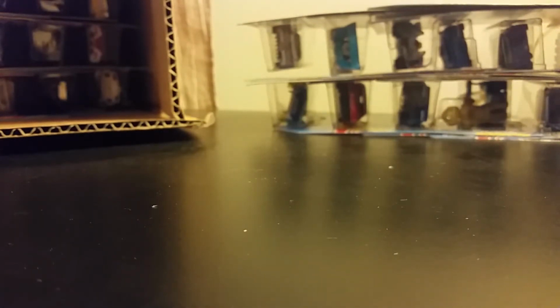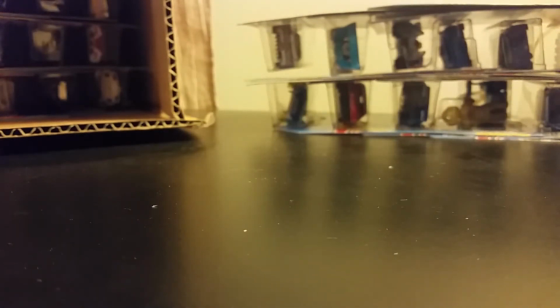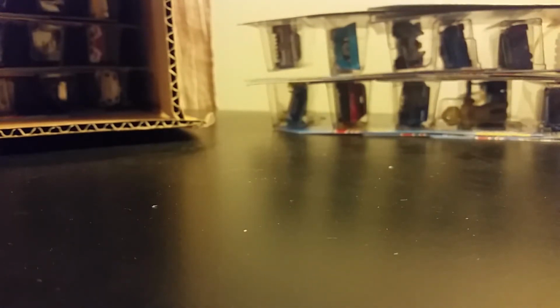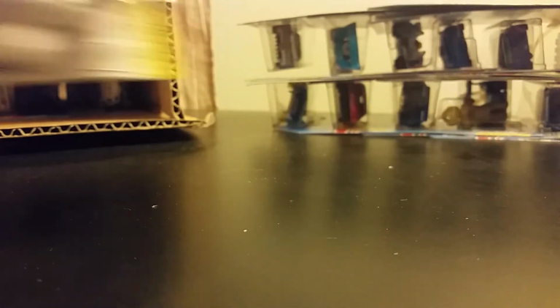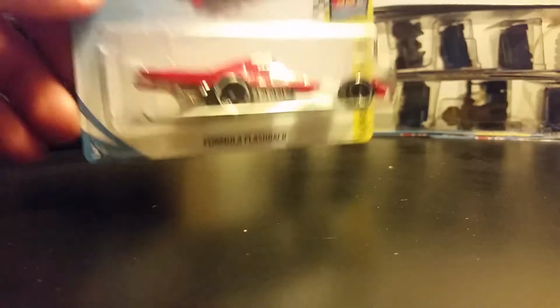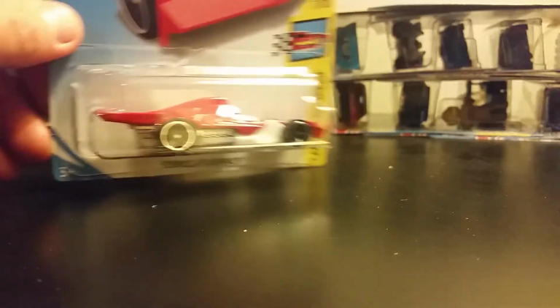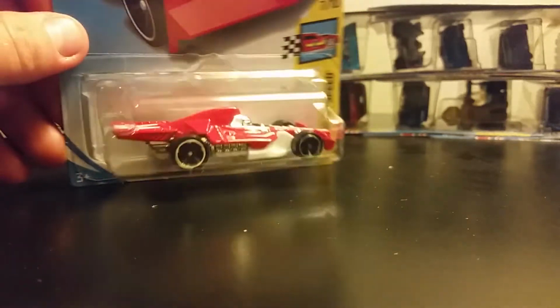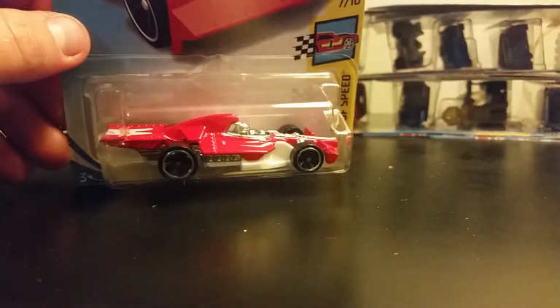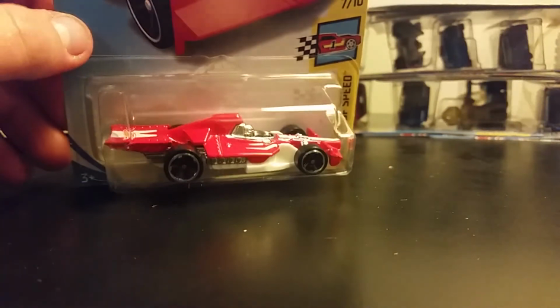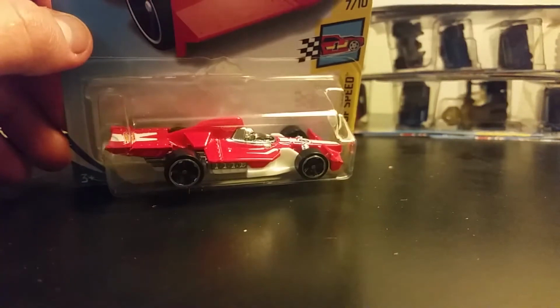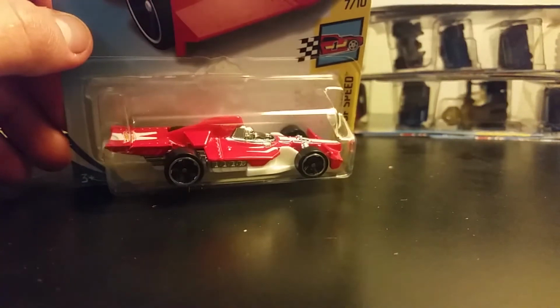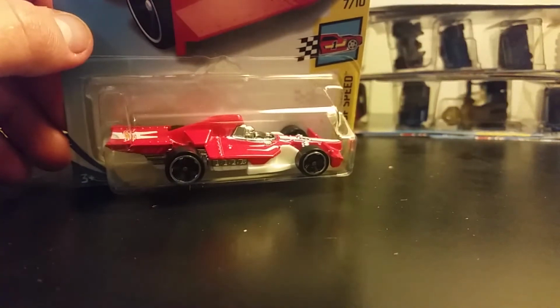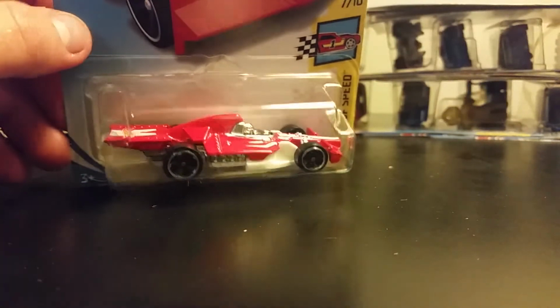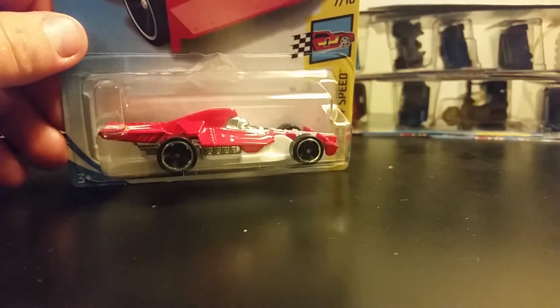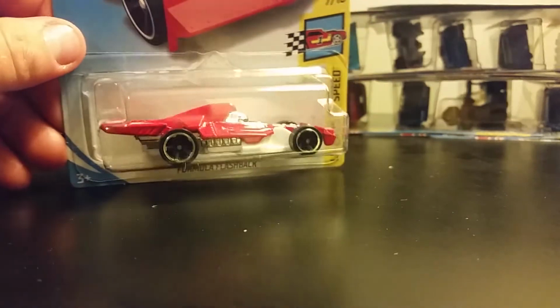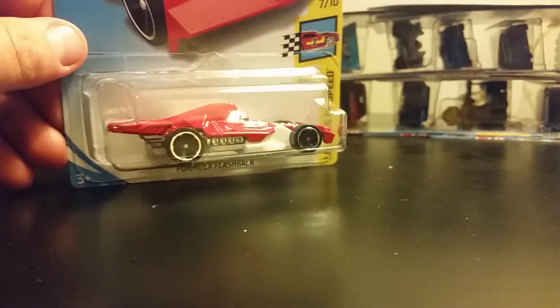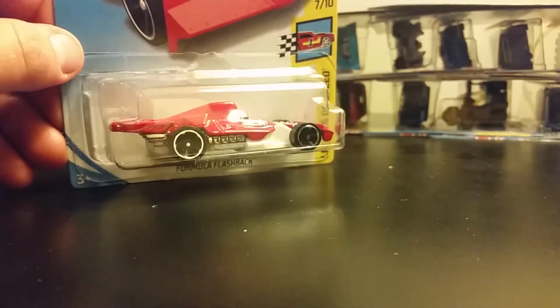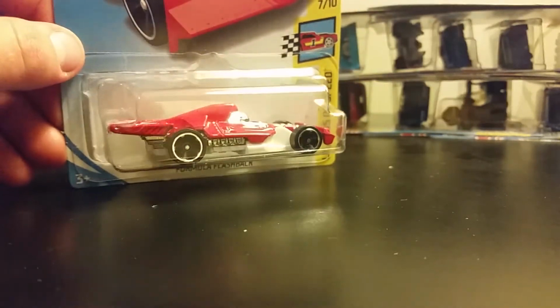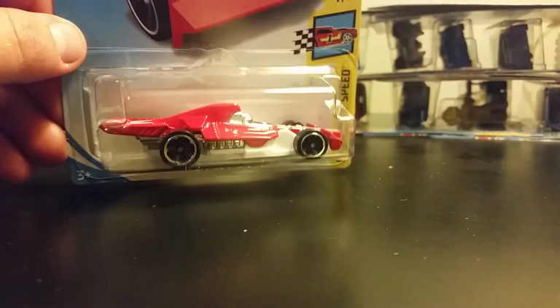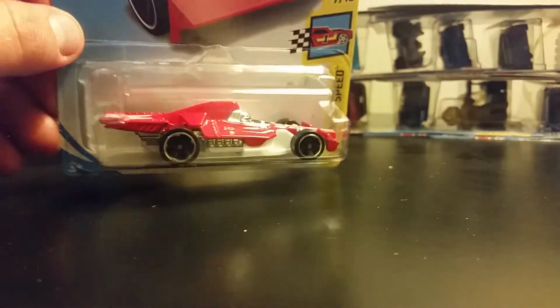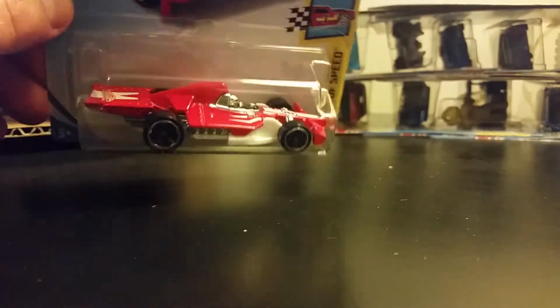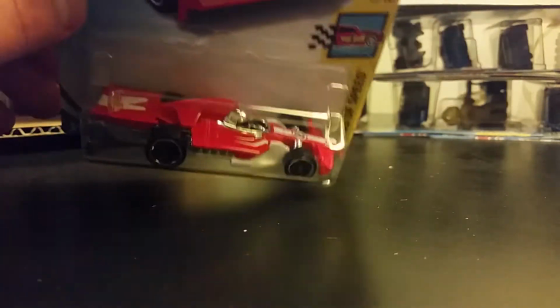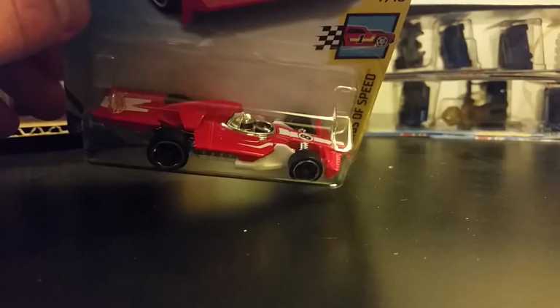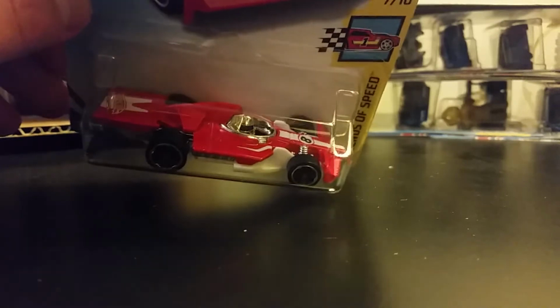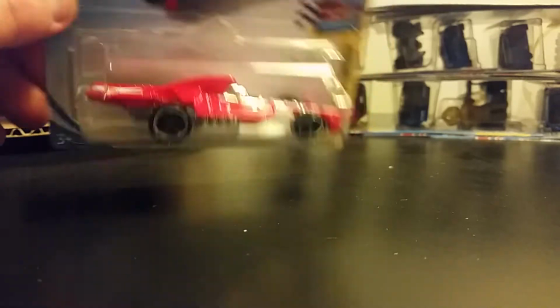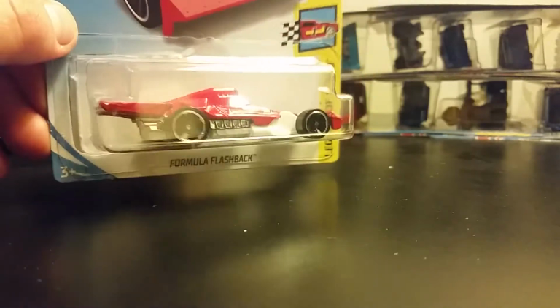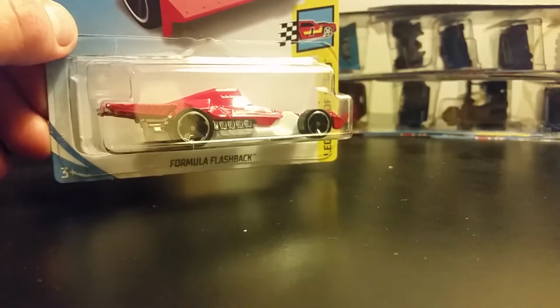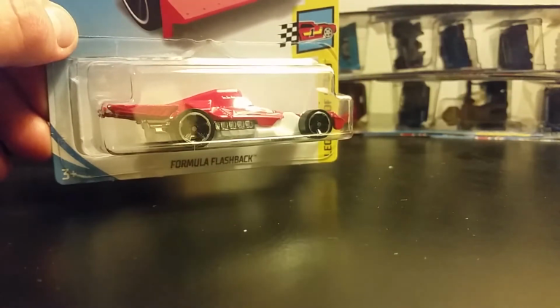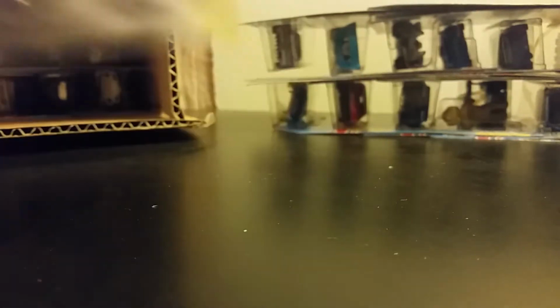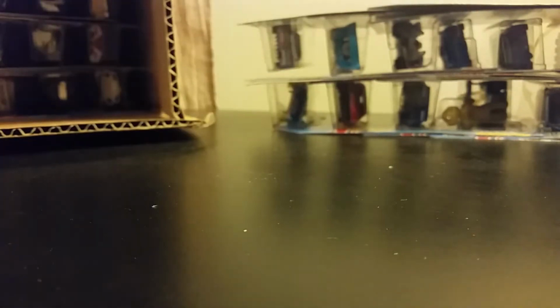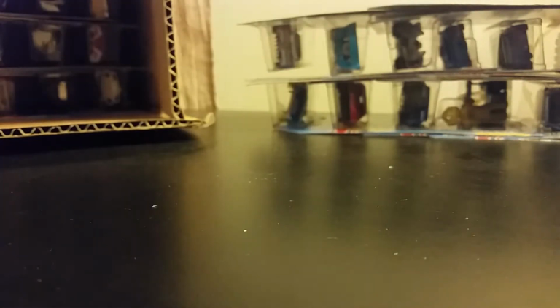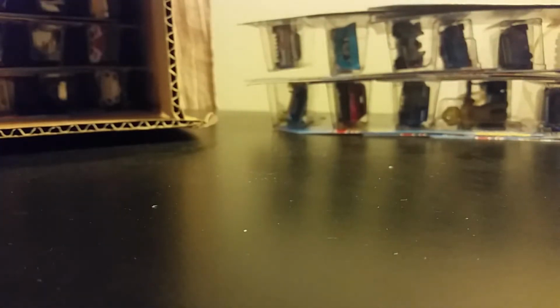Formula Flashback casting — I'm not too happy to see, but this one has a very nice color scheme, so I'll accept that.